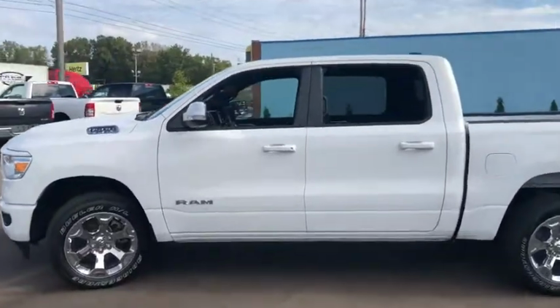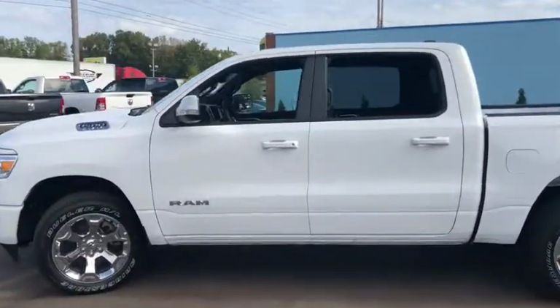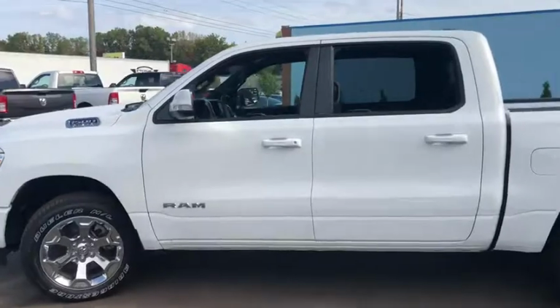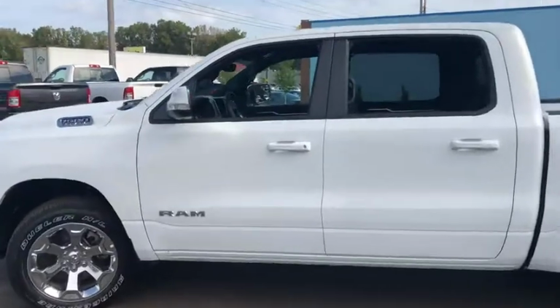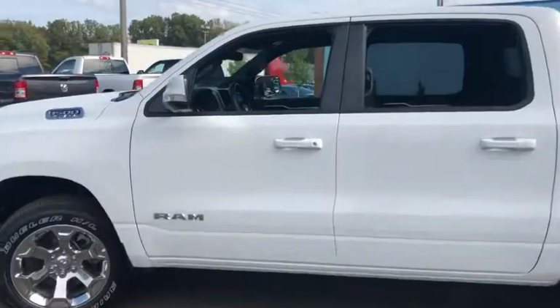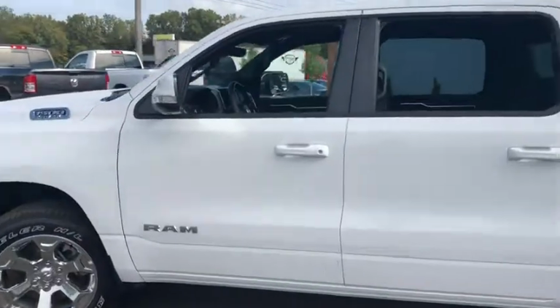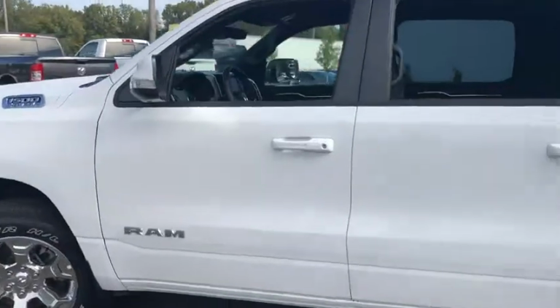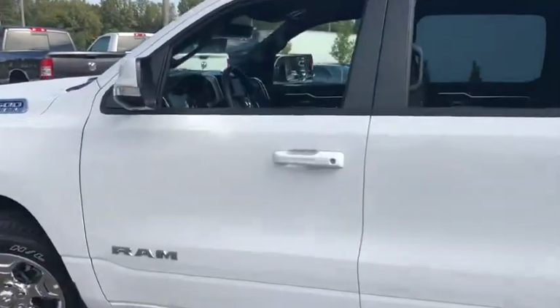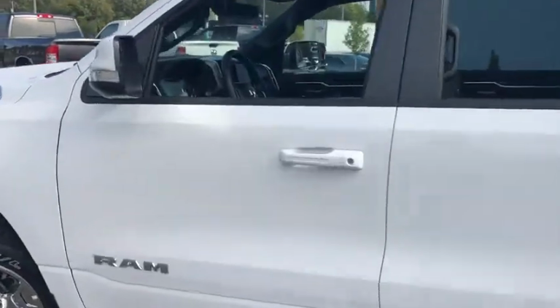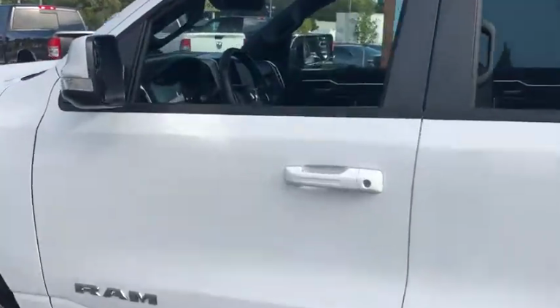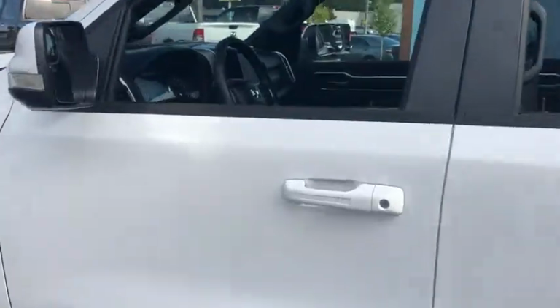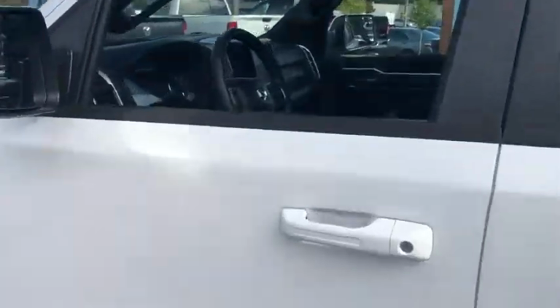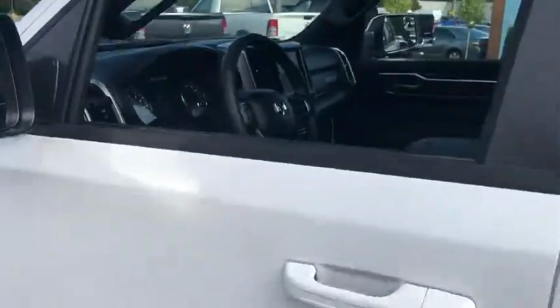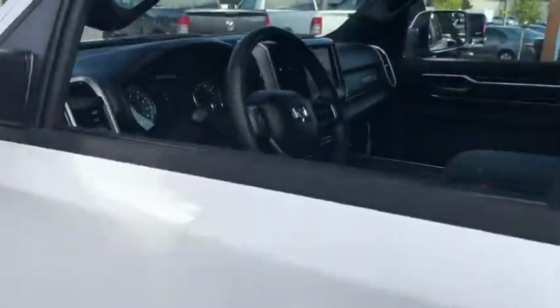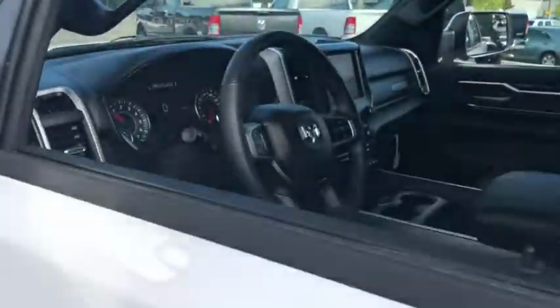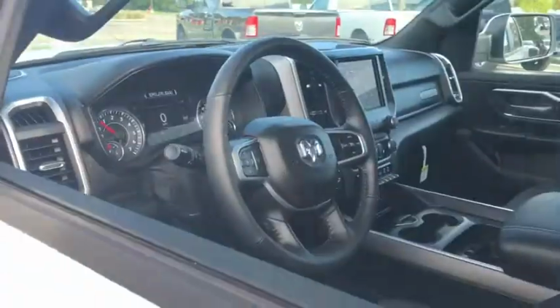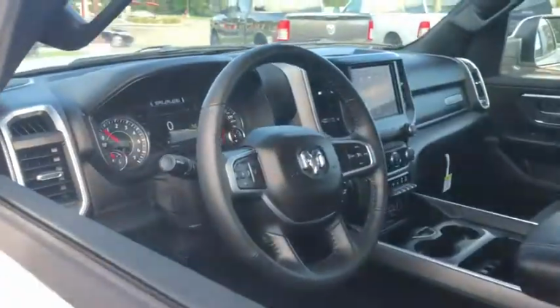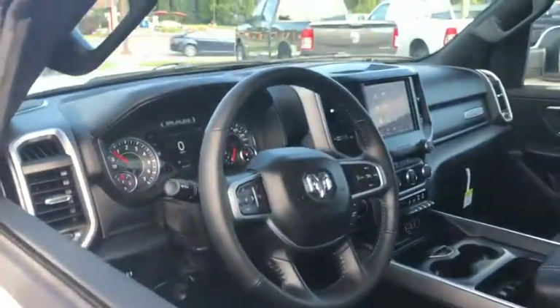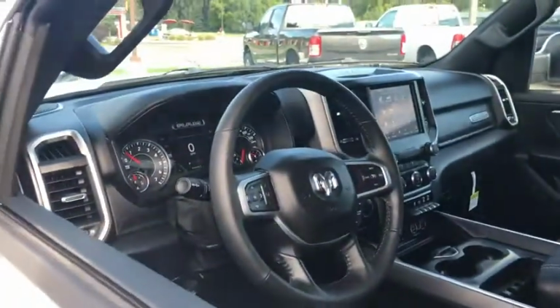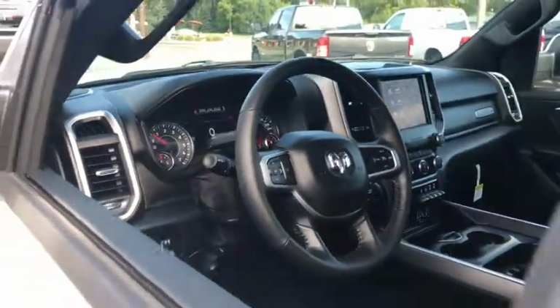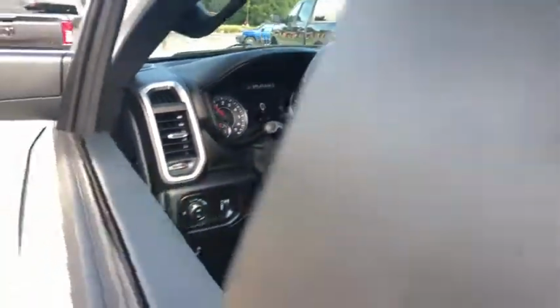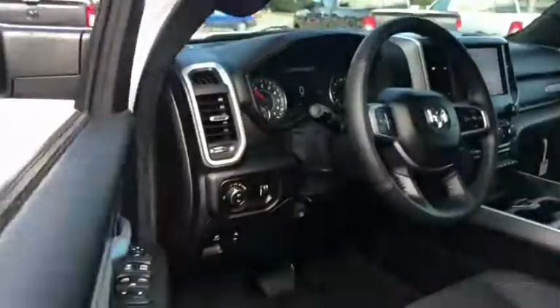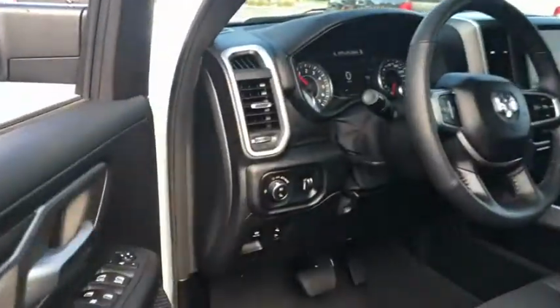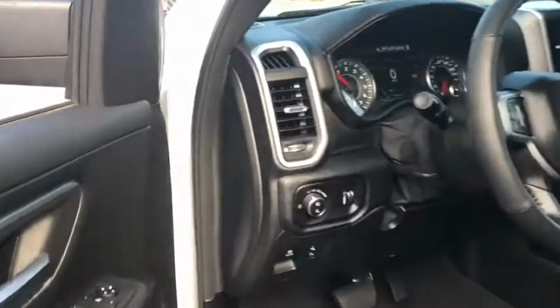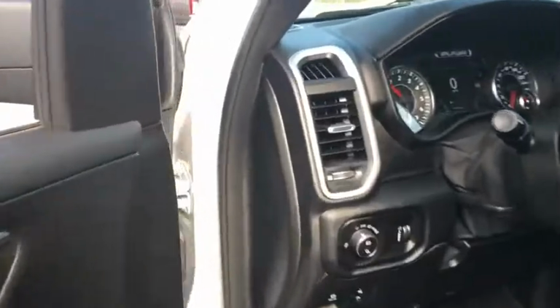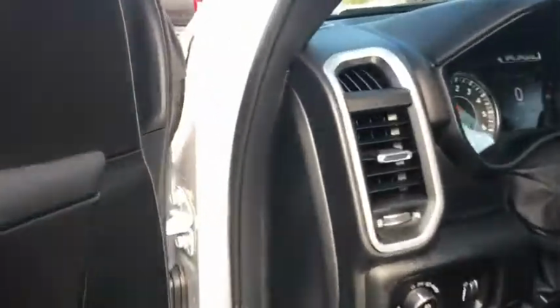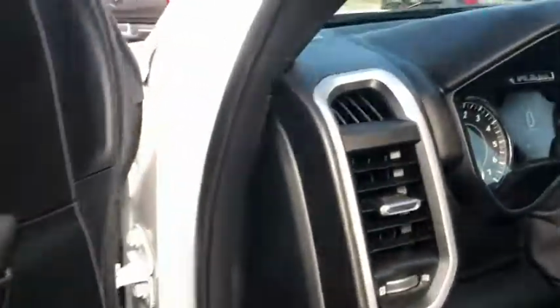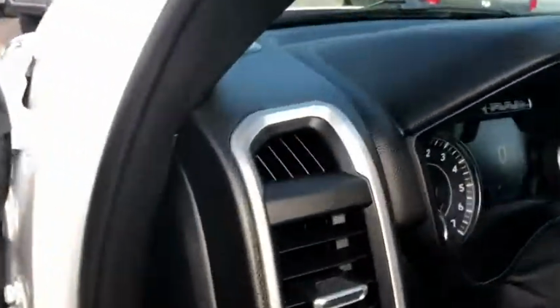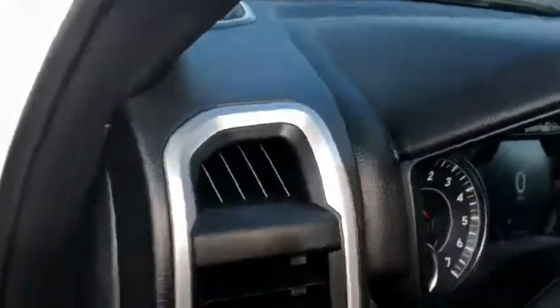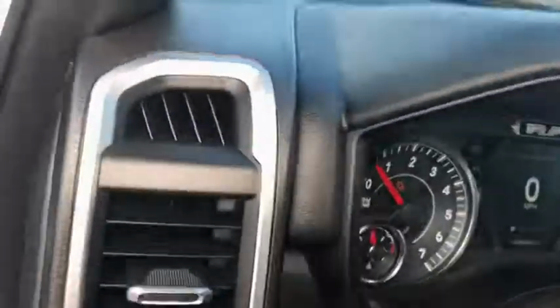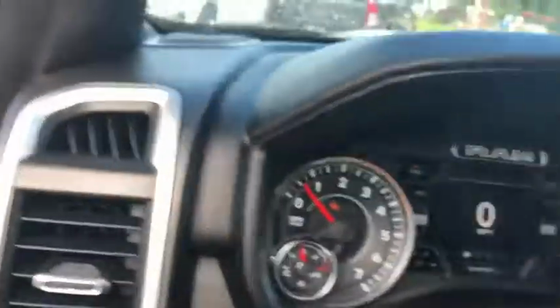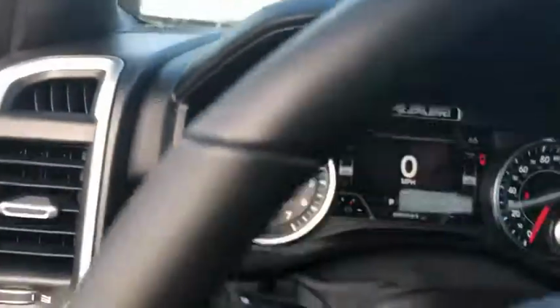This vehicle has less than 100 miles. Take this vehicle for a spin and see why so many shoppers are now proud owners.